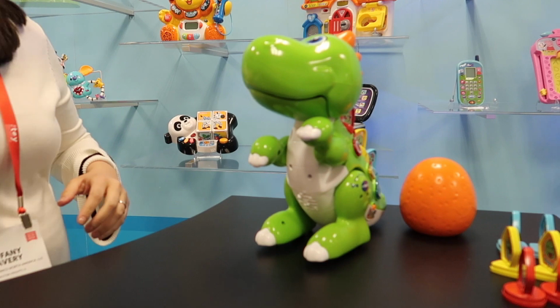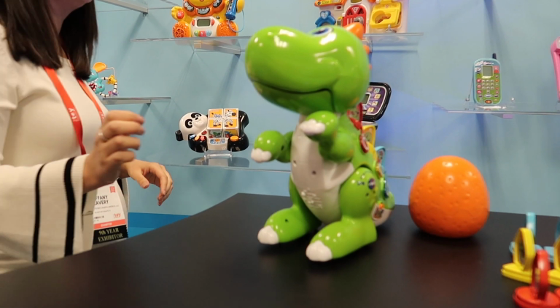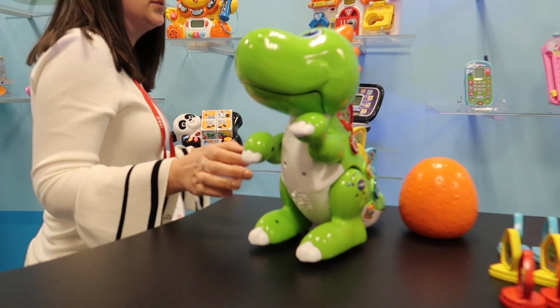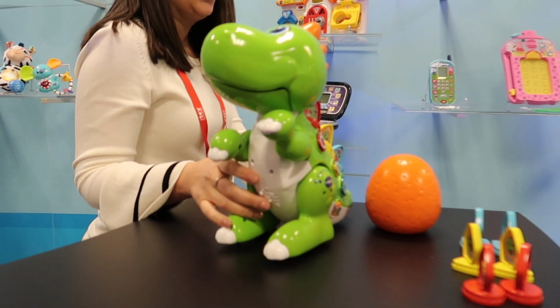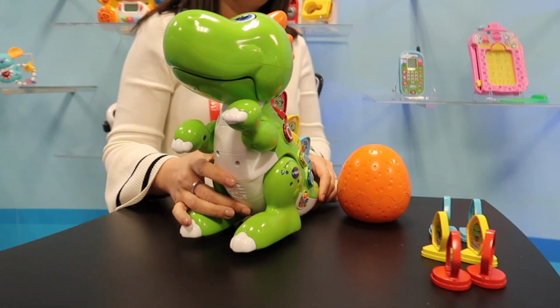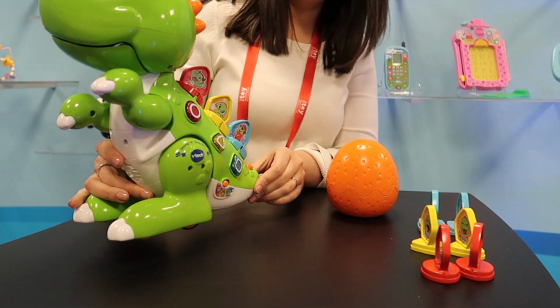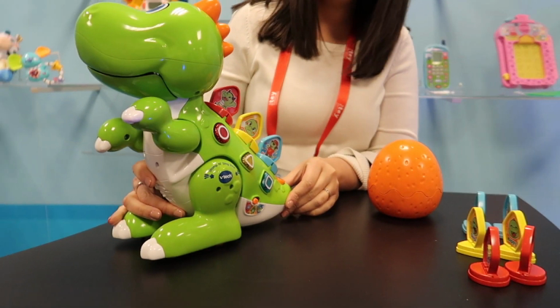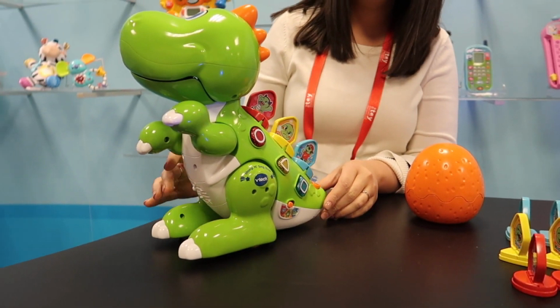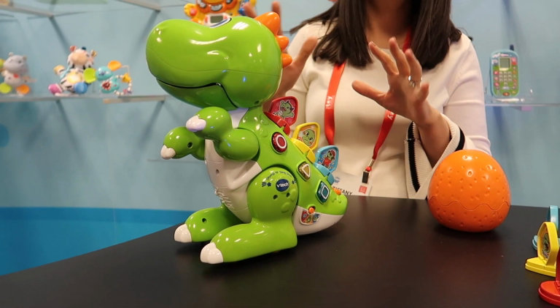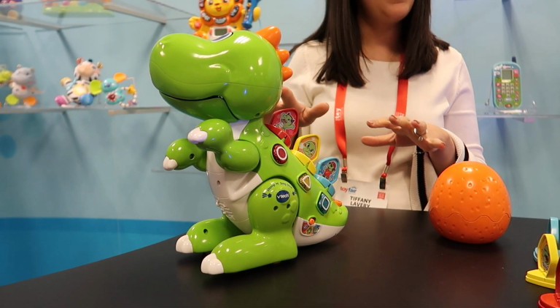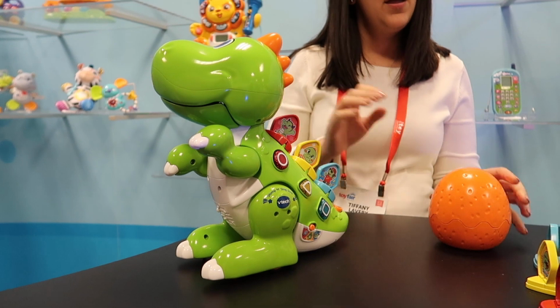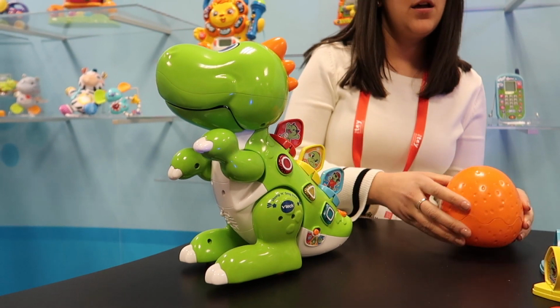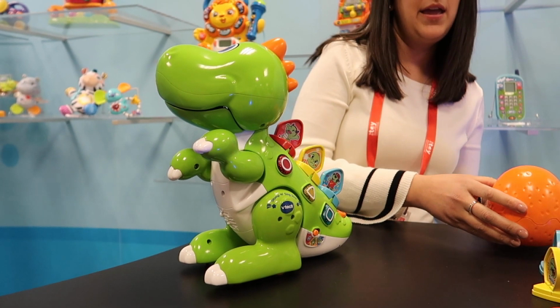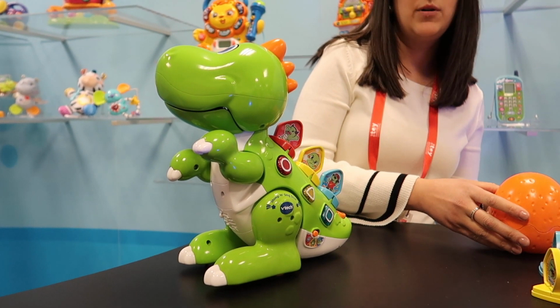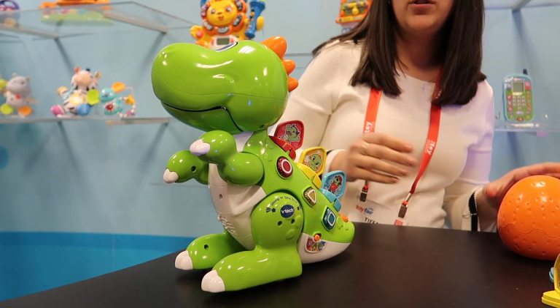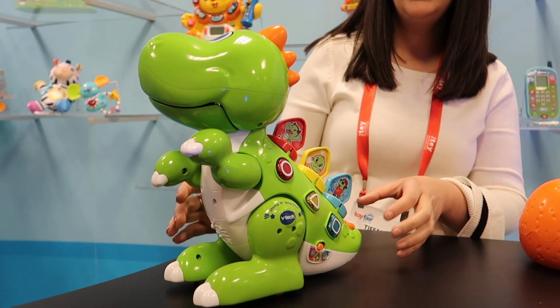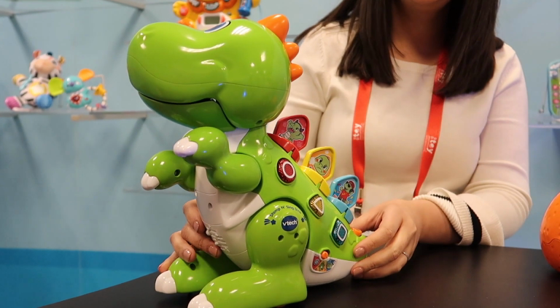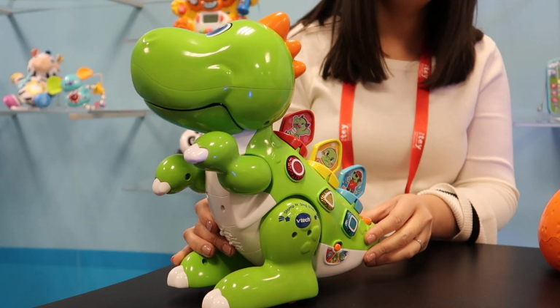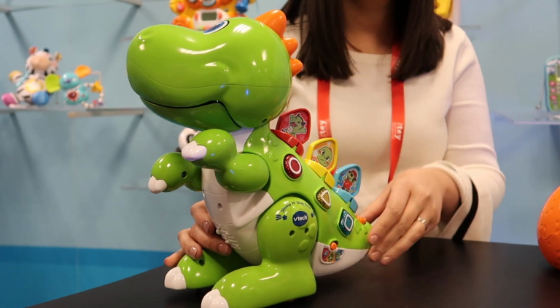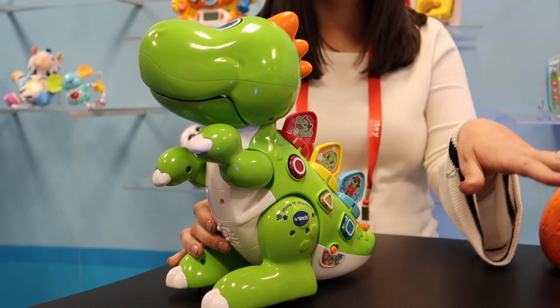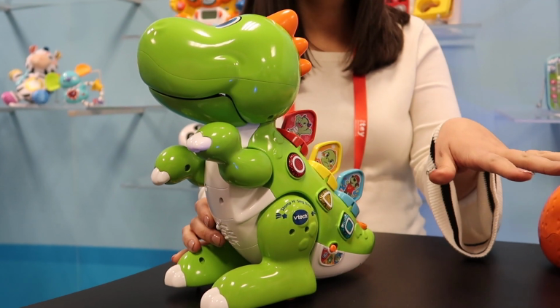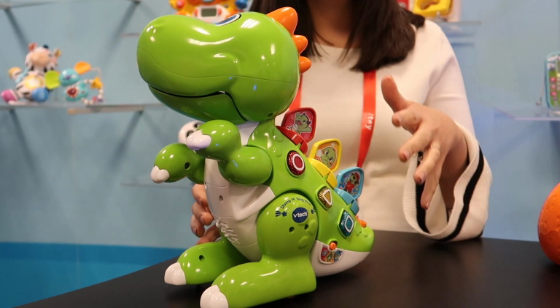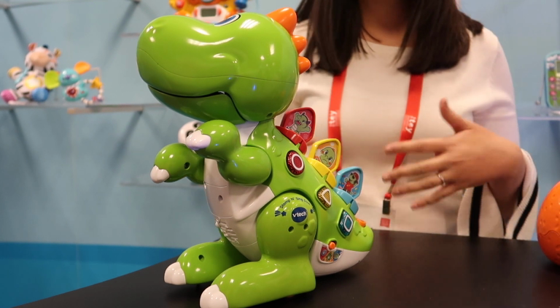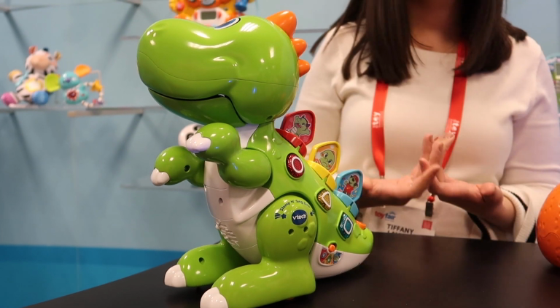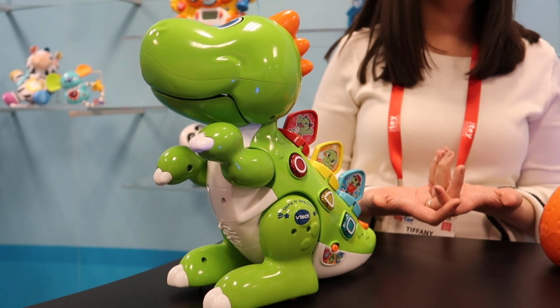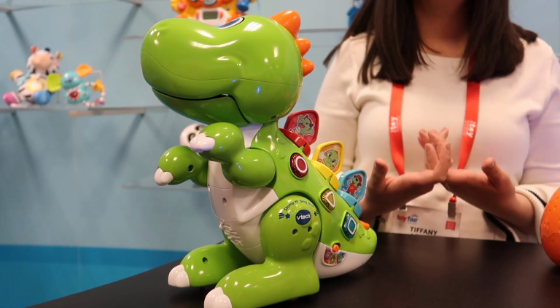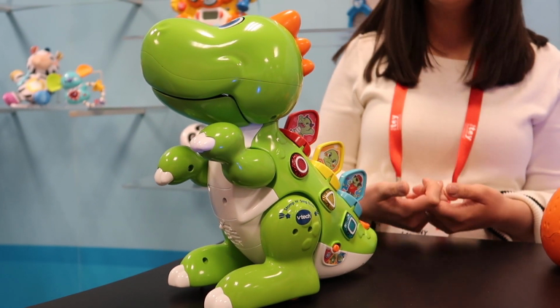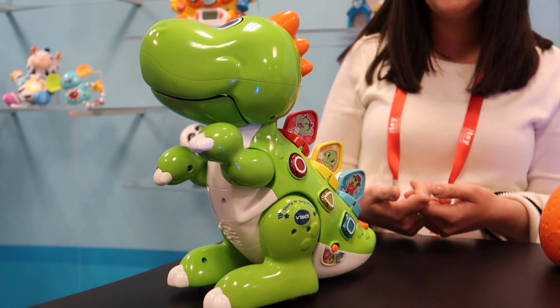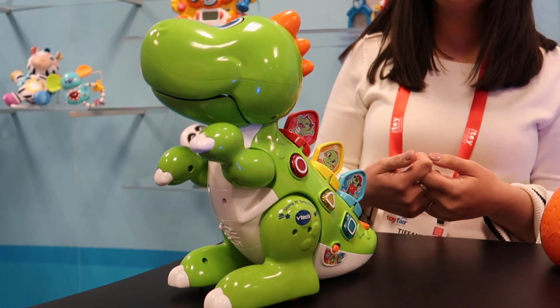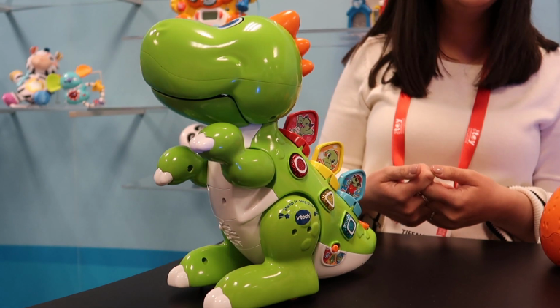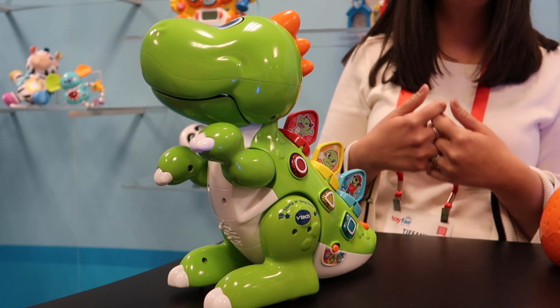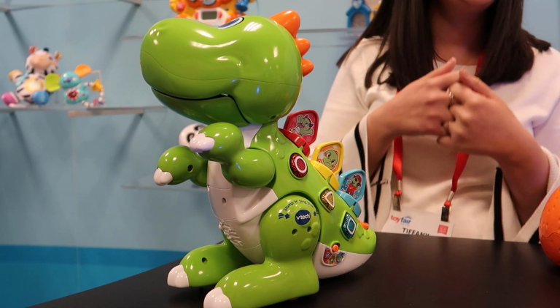Mix and Match-a-Saurus is age graded 2 to 5 and his price point is $34.99. He comes with 9 customizable tiles. We're going to learn some introduction to early coding concepts and sequencing in a really fun way.